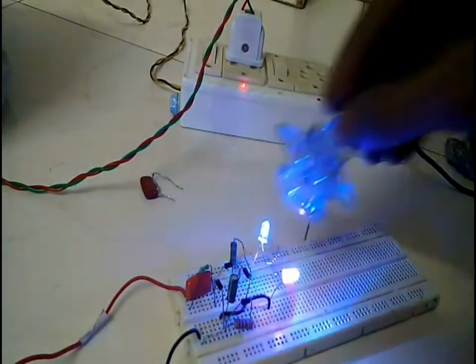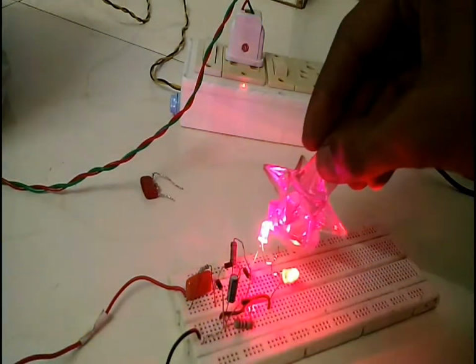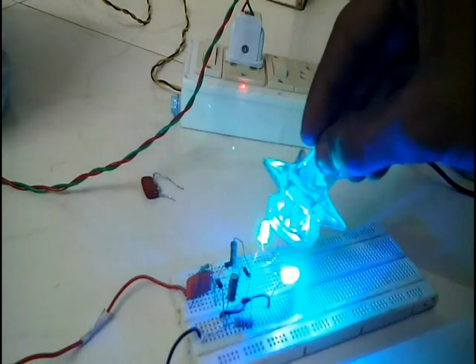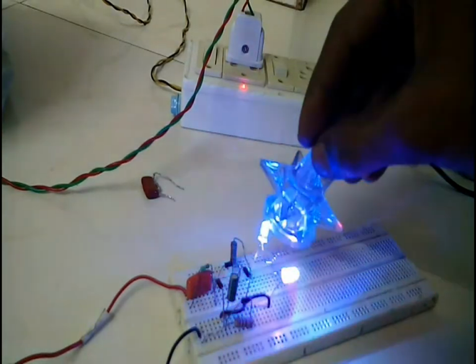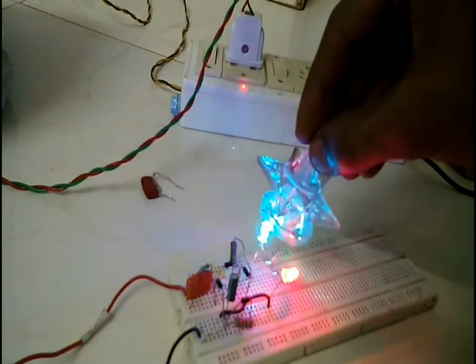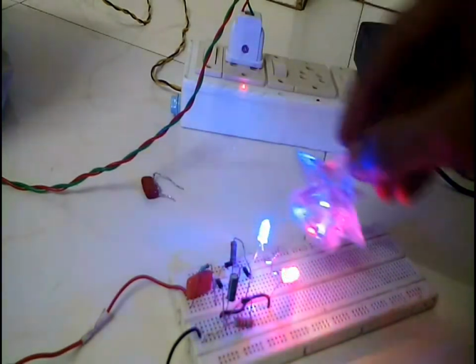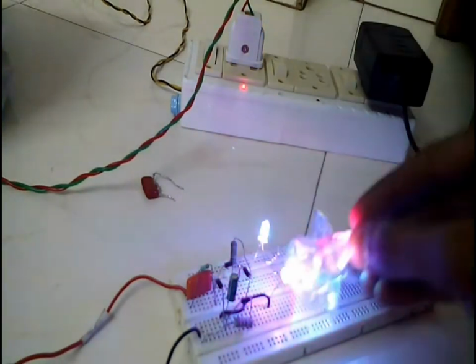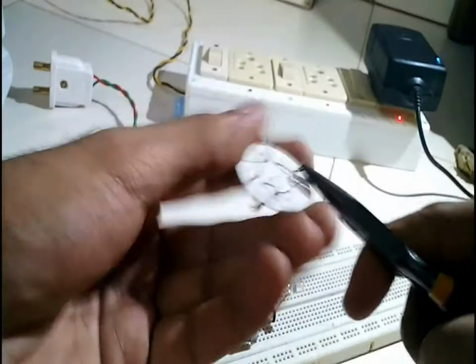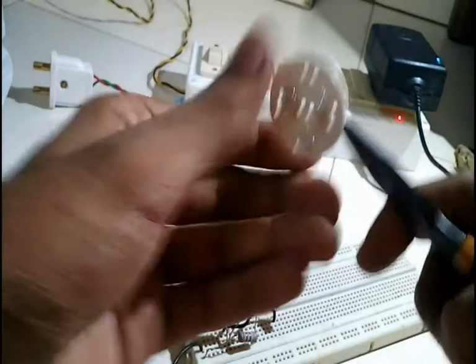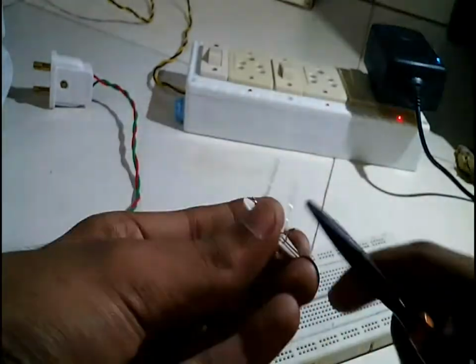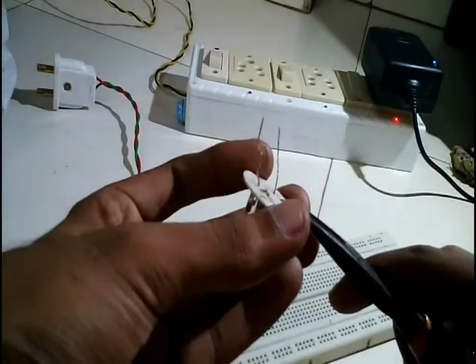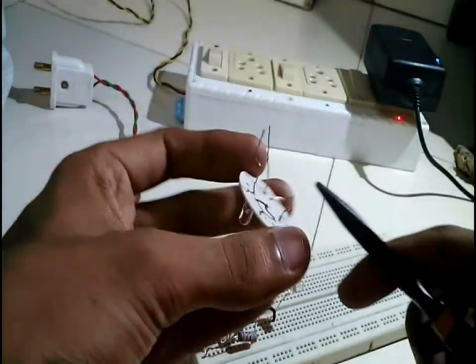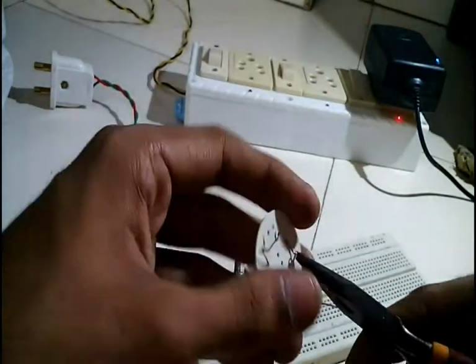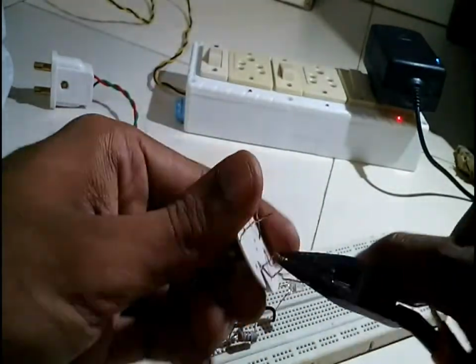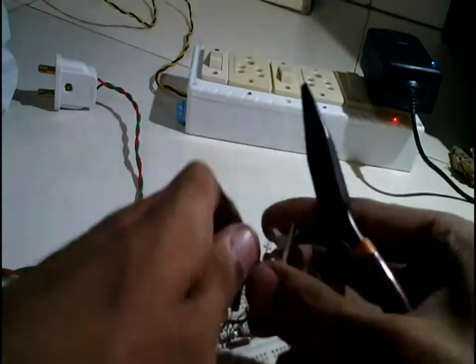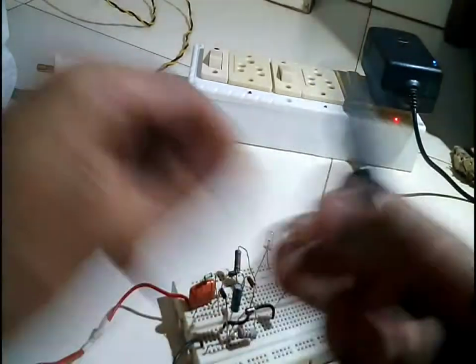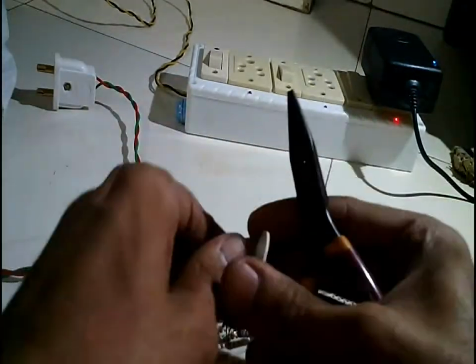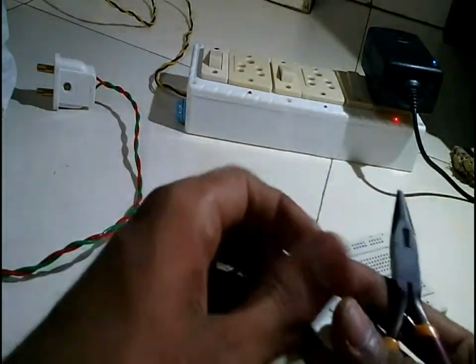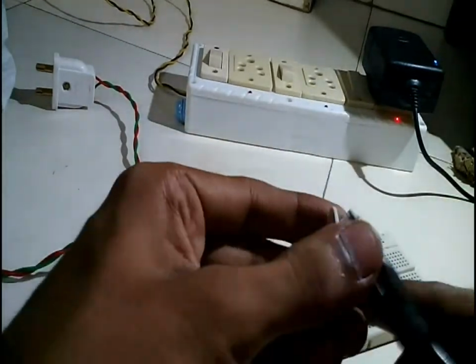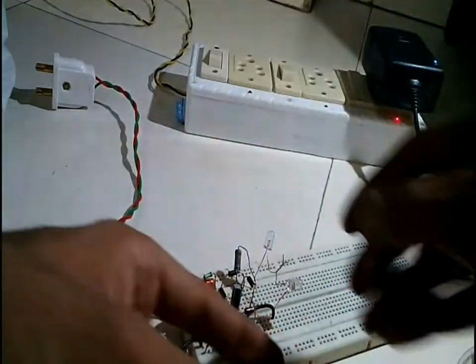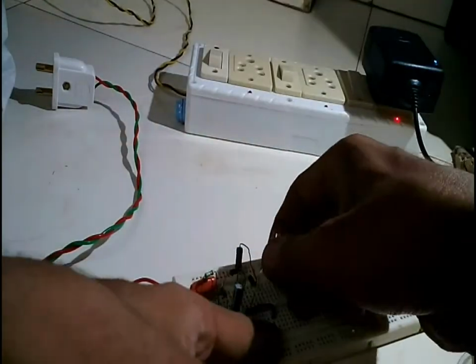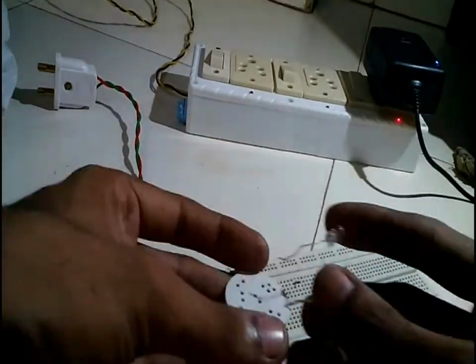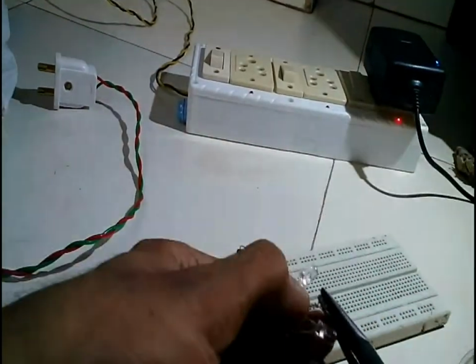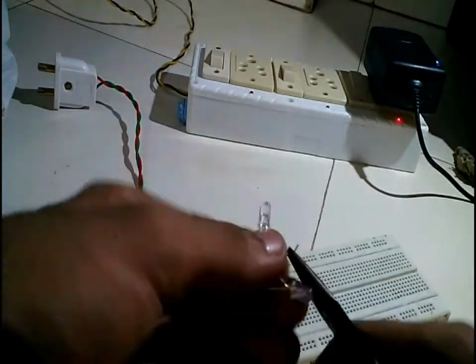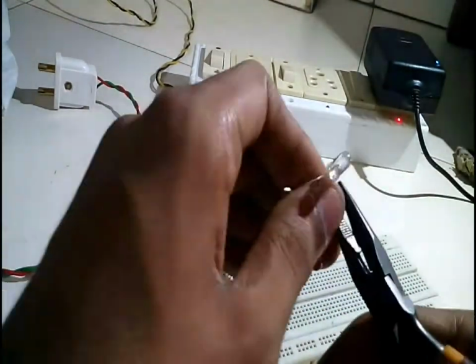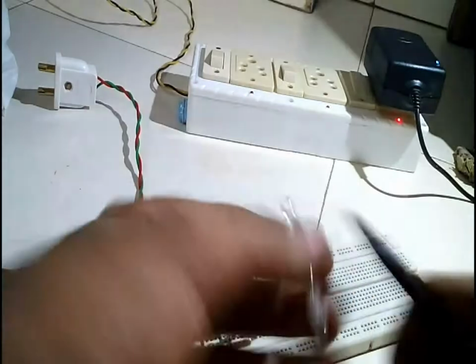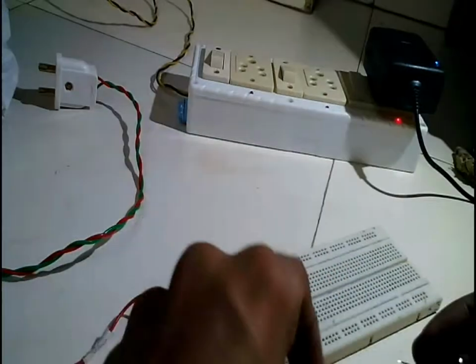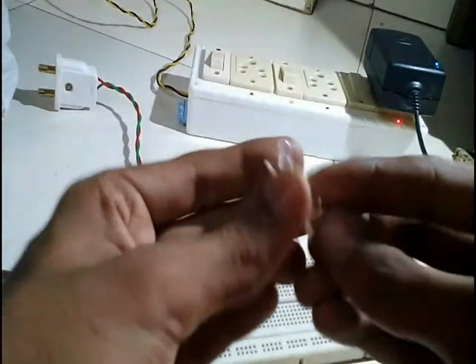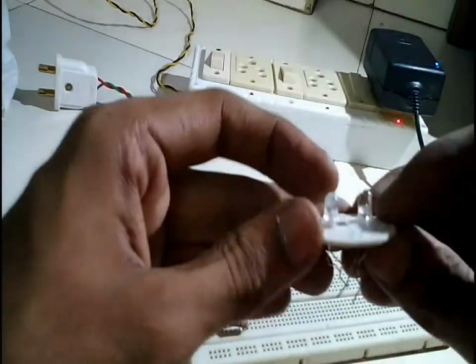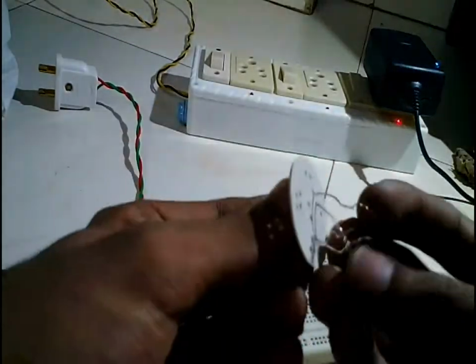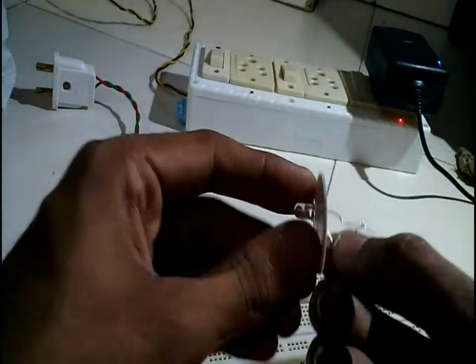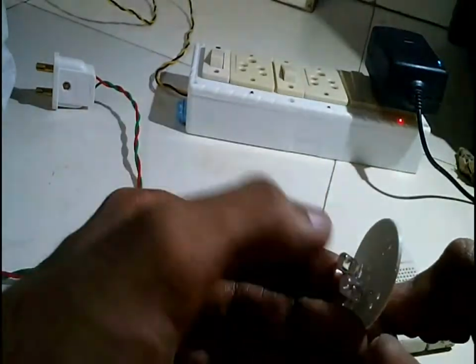Now I will reassemble the circuit, replacing only the LEDs and the 0.47 microfarad capacitor, and I will keep all the remaining components the same. The bulb had 3 LEDs before and now I am keeping only 2 multicolored LEDs in place of the 3 blinking LEDs.